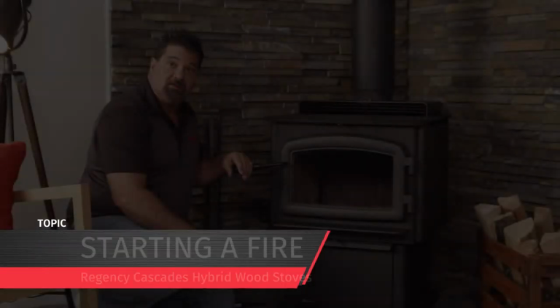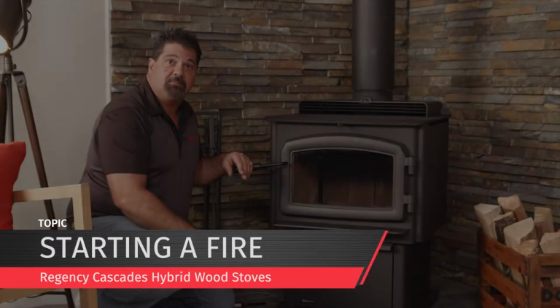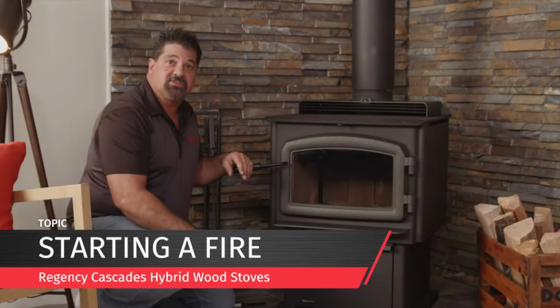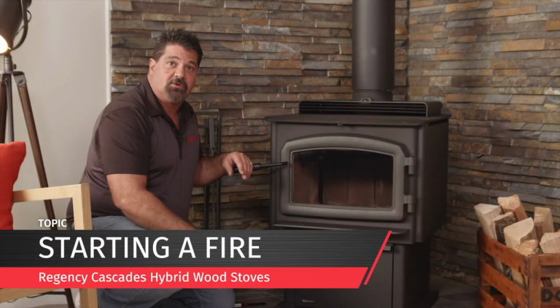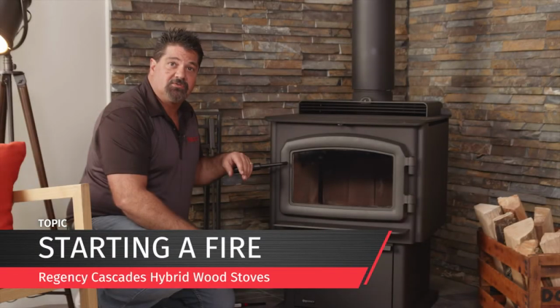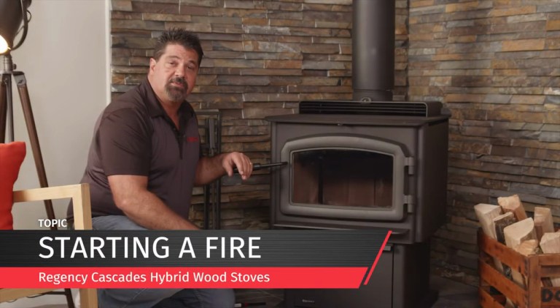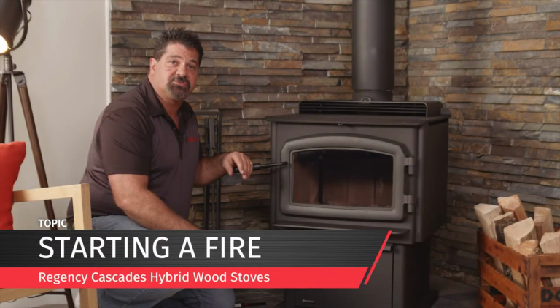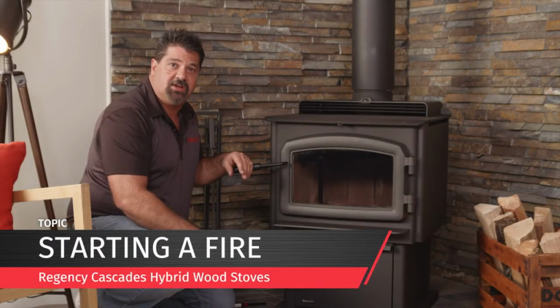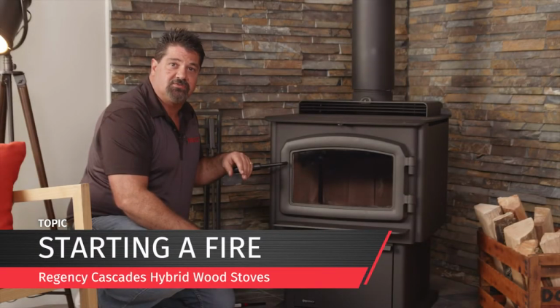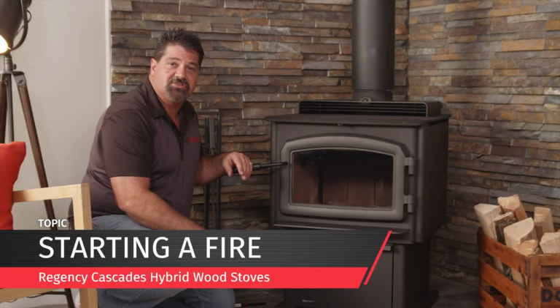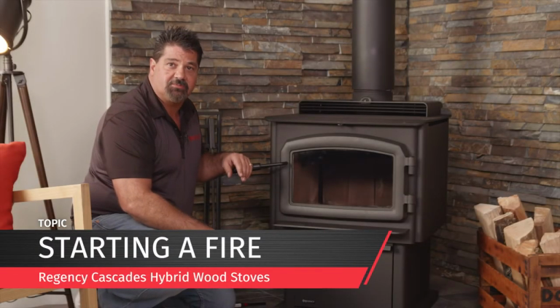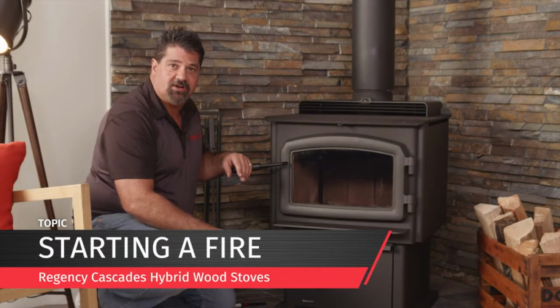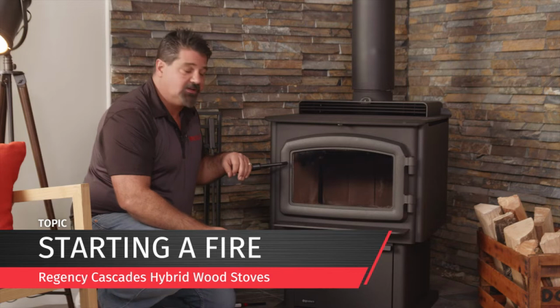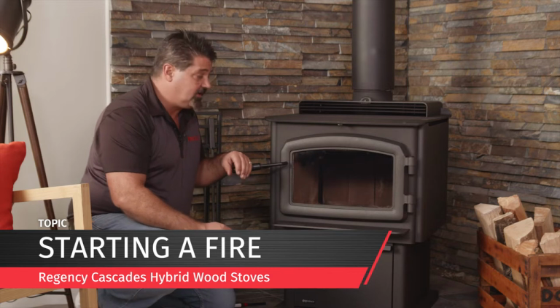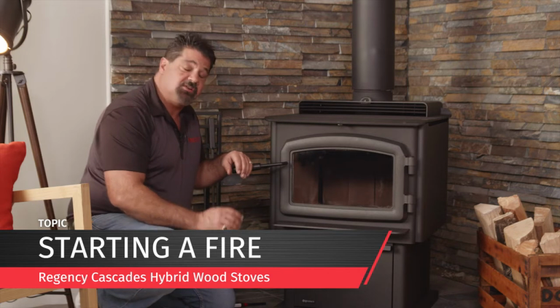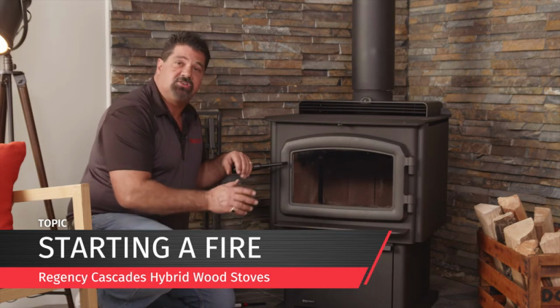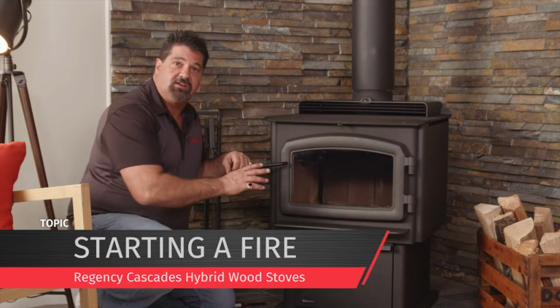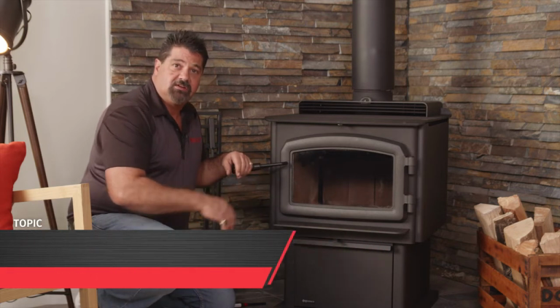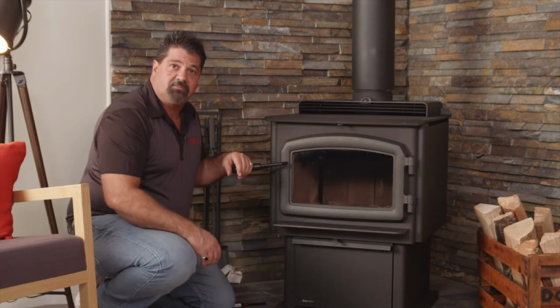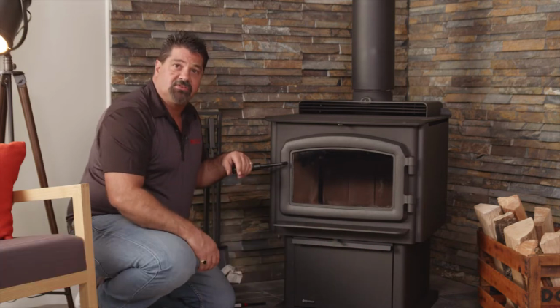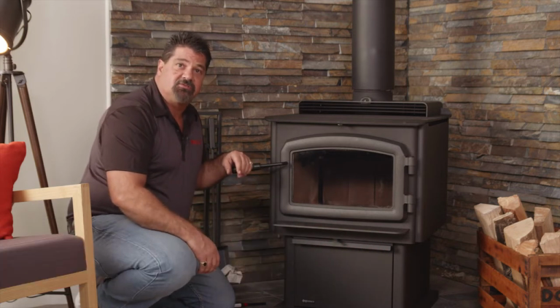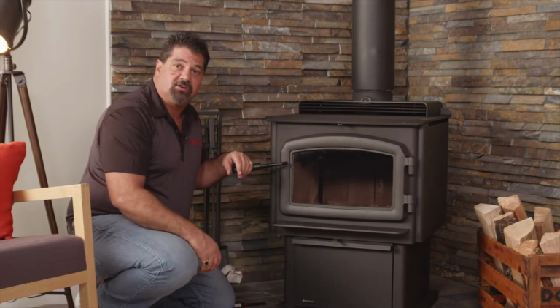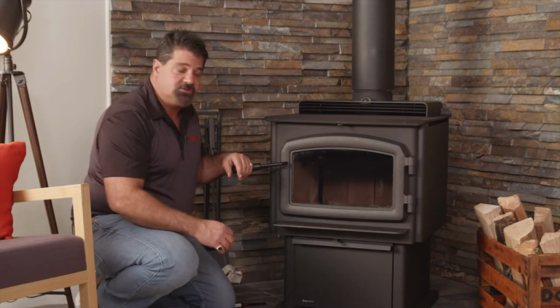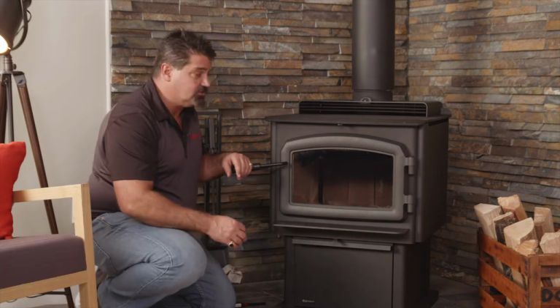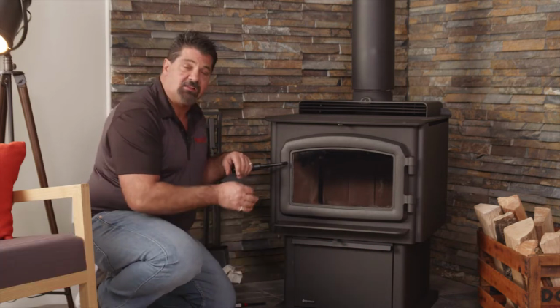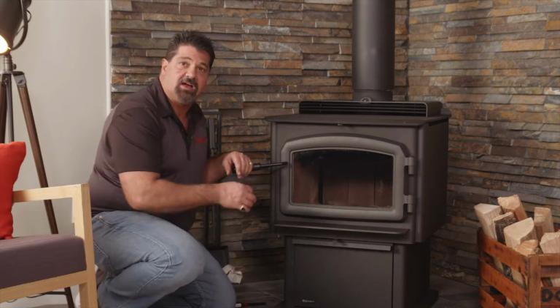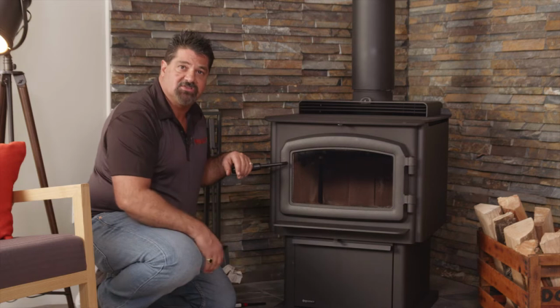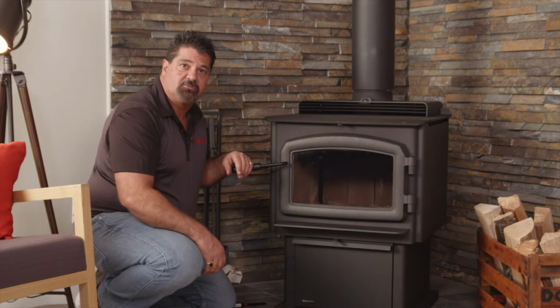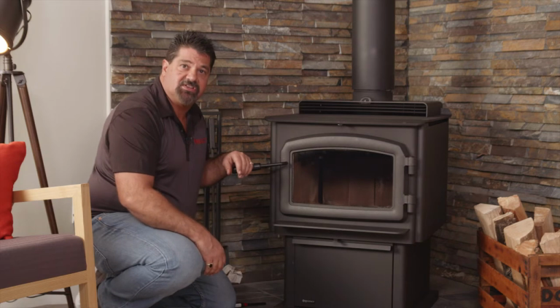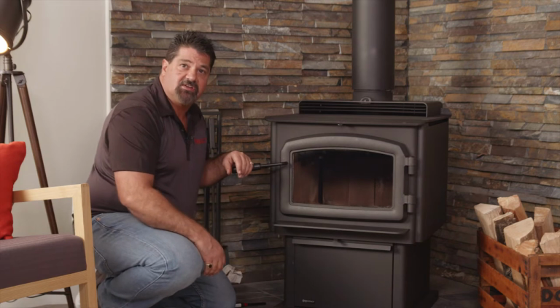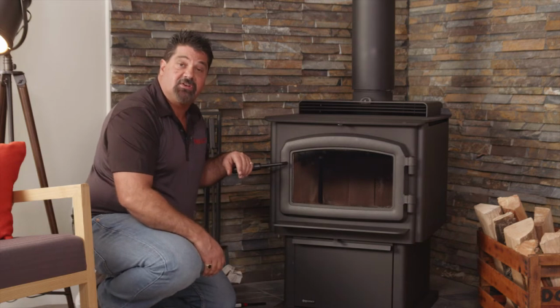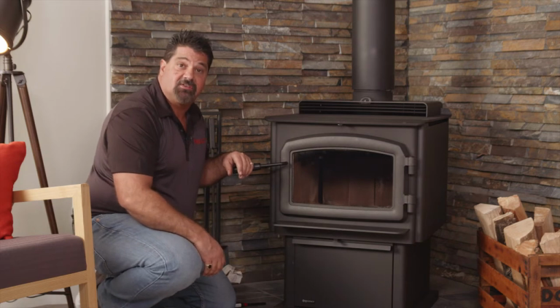Hi, my name is Larry Wolf. I'm the National Training Manager for Regency Fireplace Products. I'm here to show you today how to build a fire and use your new catalytic hybrid stove from Regency very effectively.